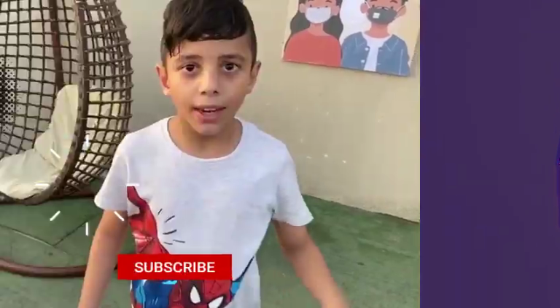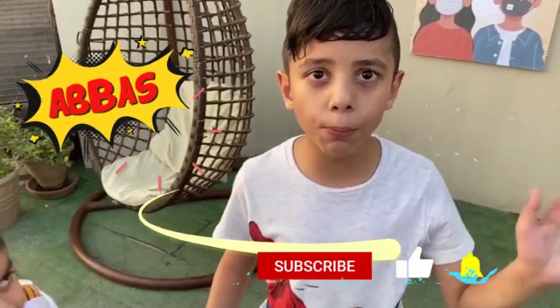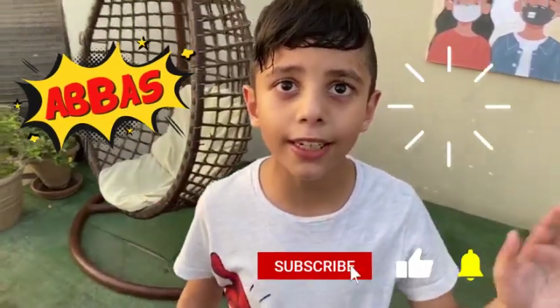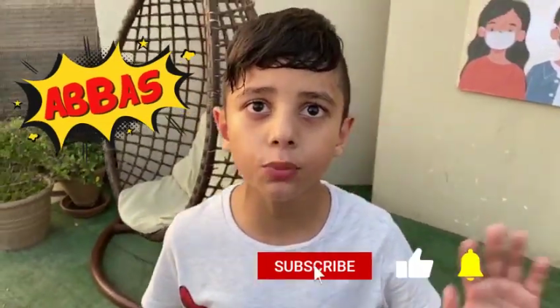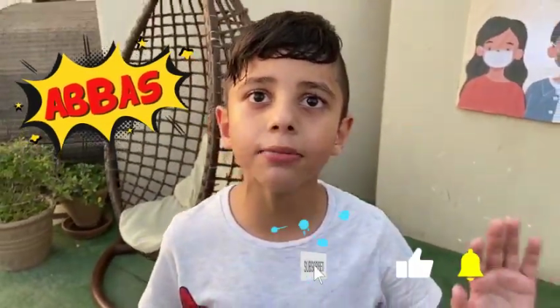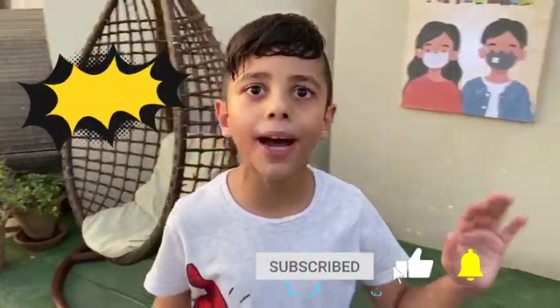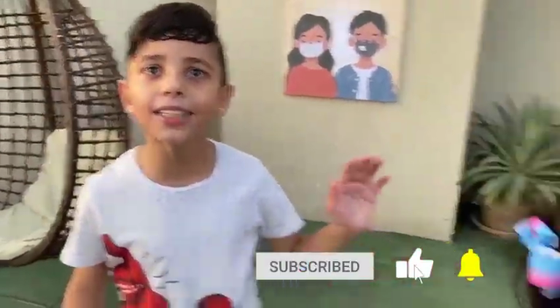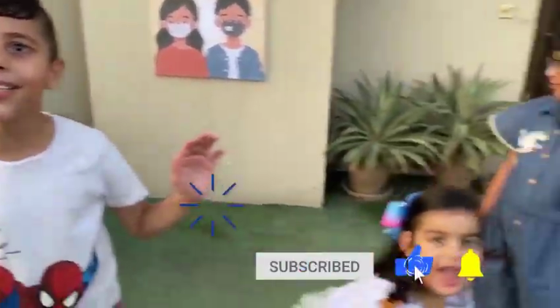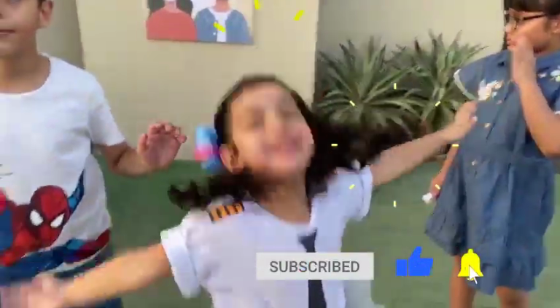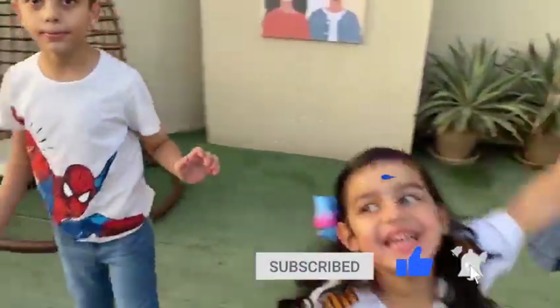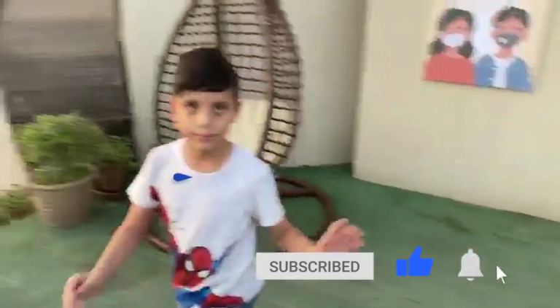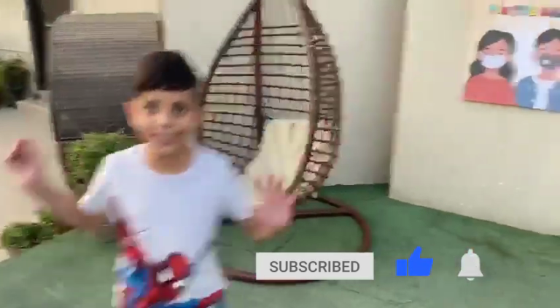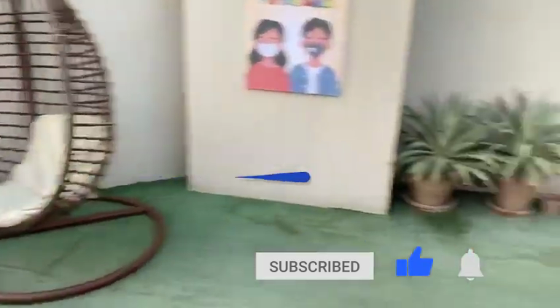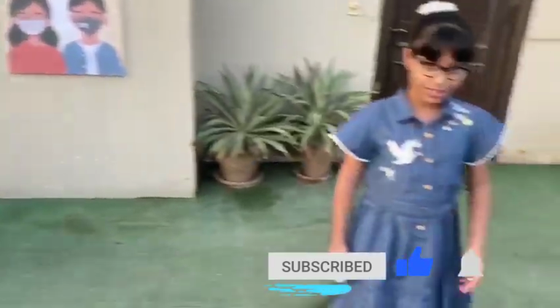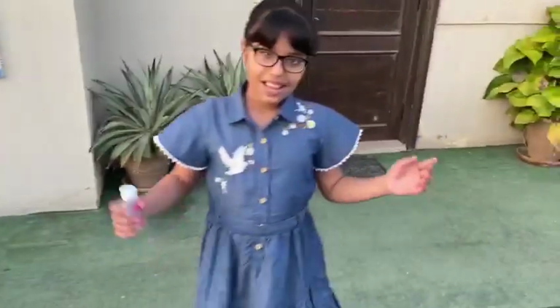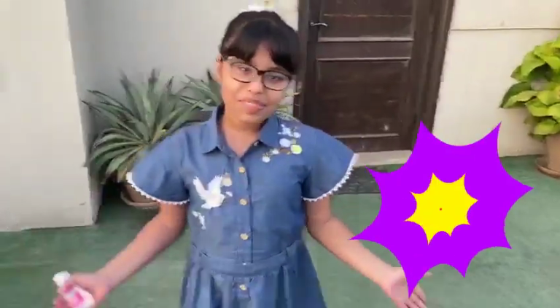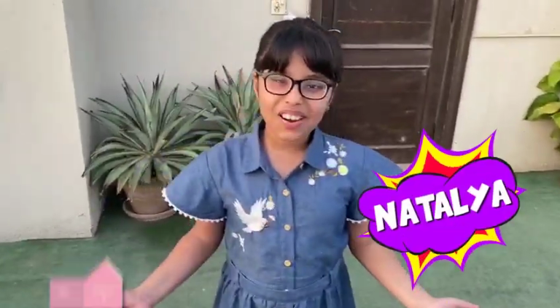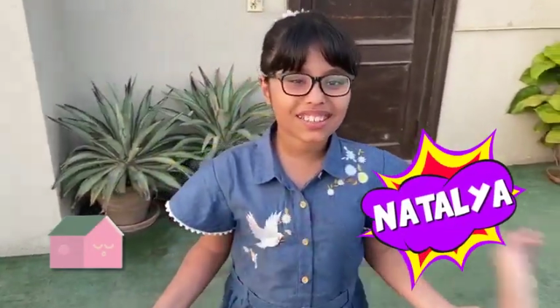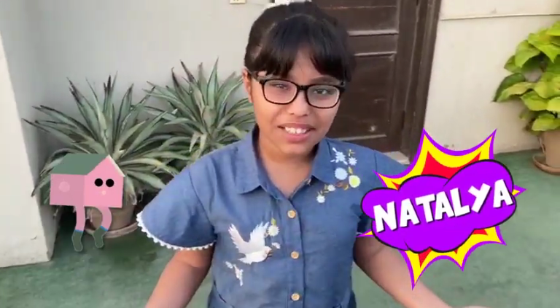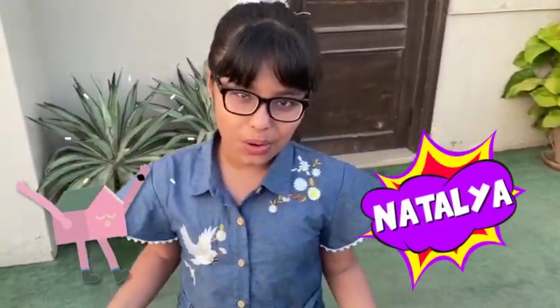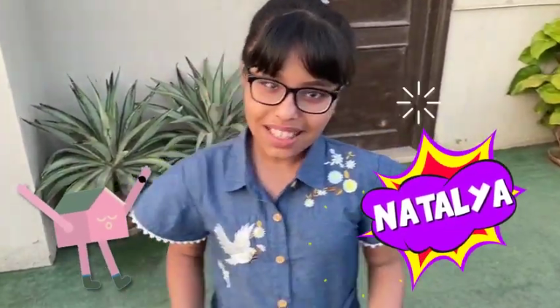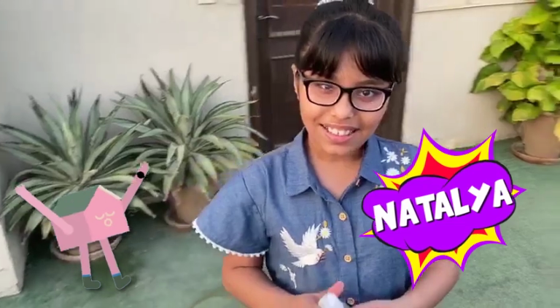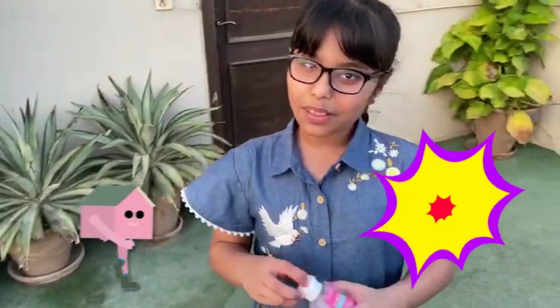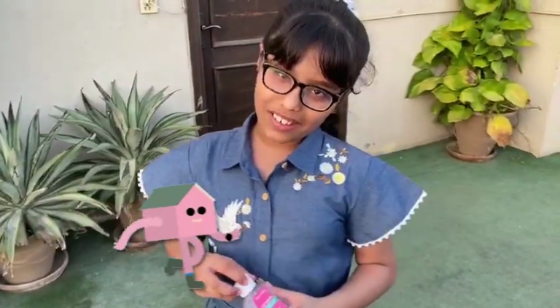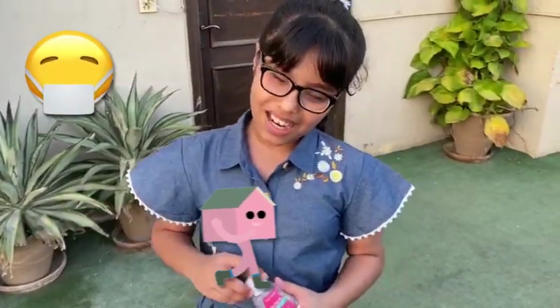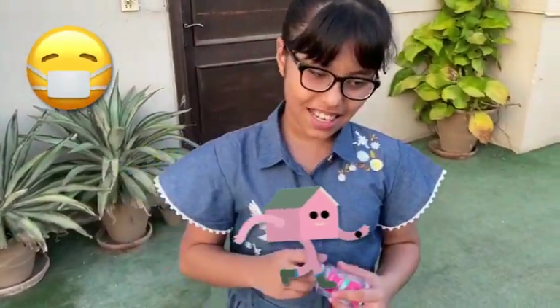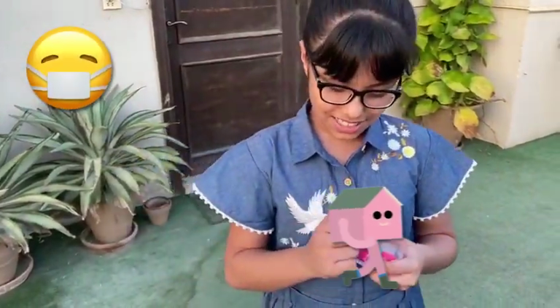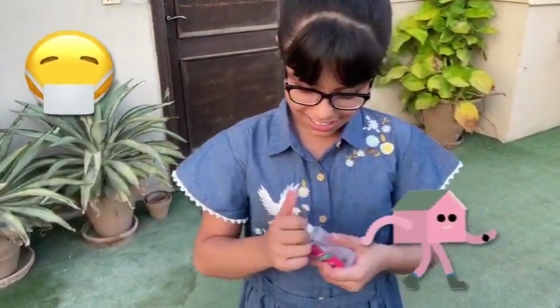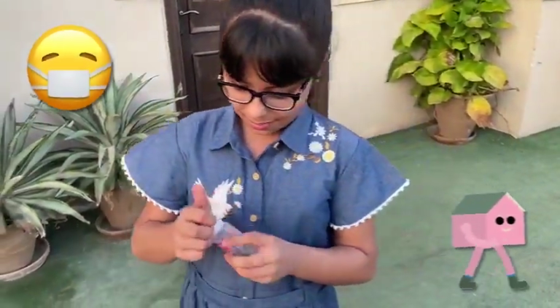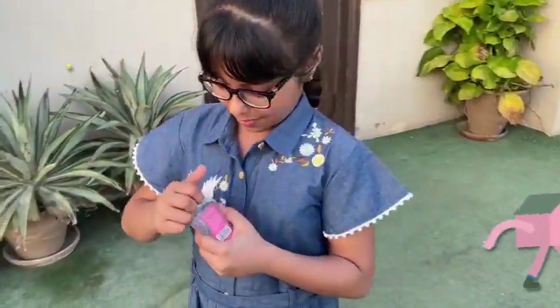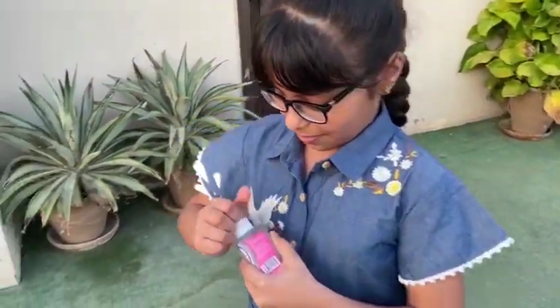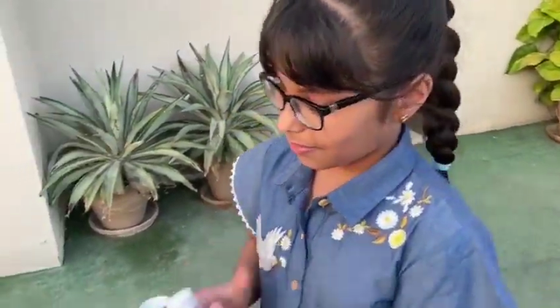Hello boys and girls, welcome to Abbas Sanitarium and Mary and Elena. I hope you guys are all at home, wearing your masks and using sanitizers for the coronavirus.